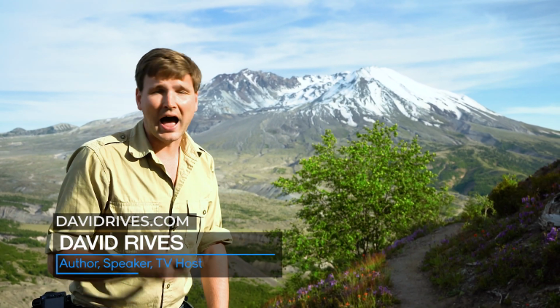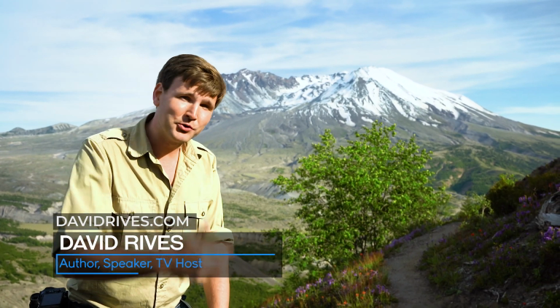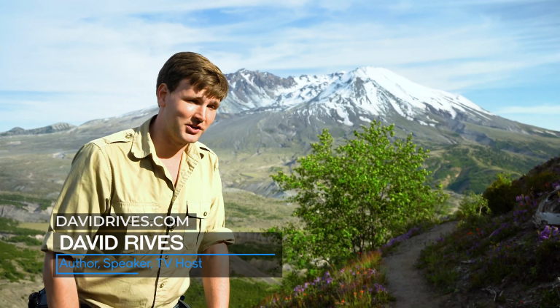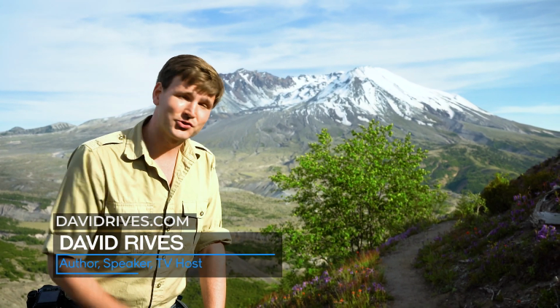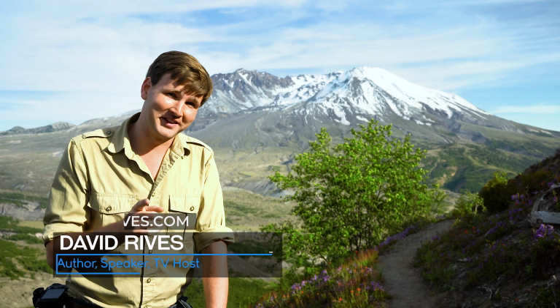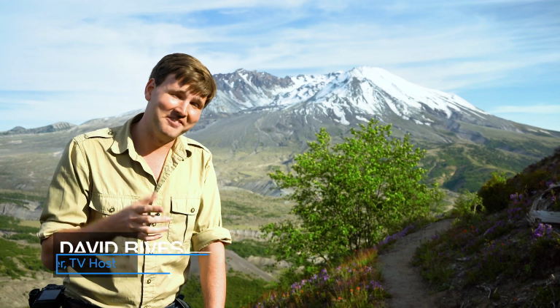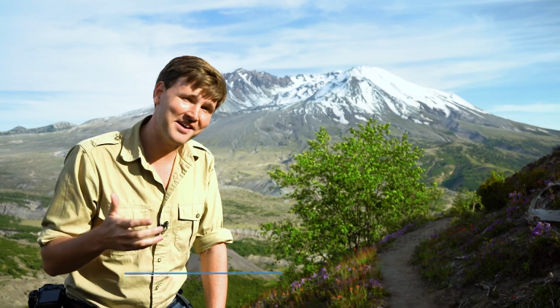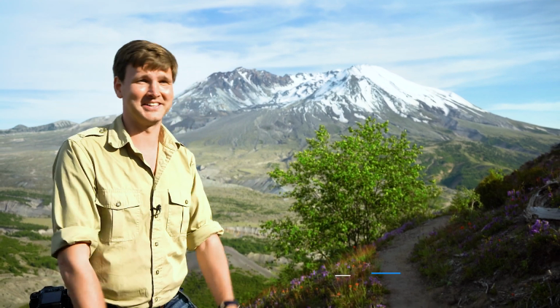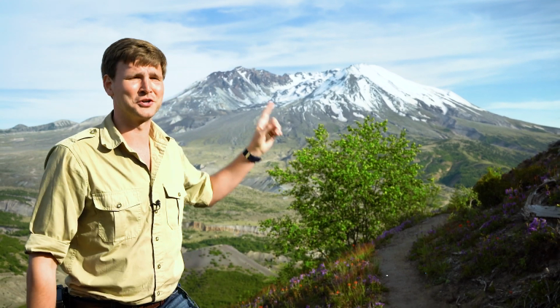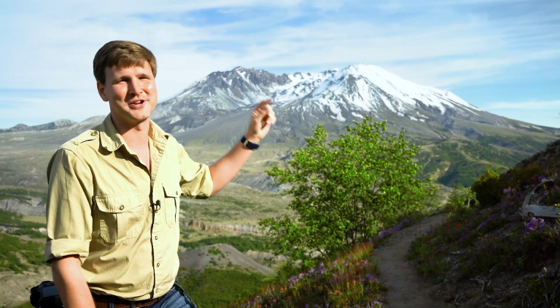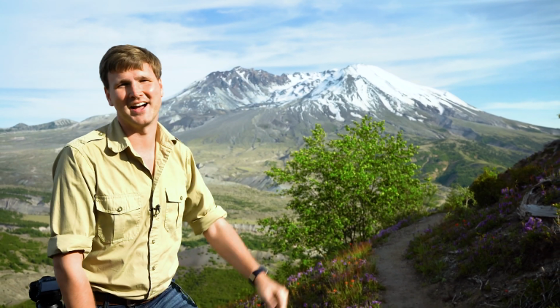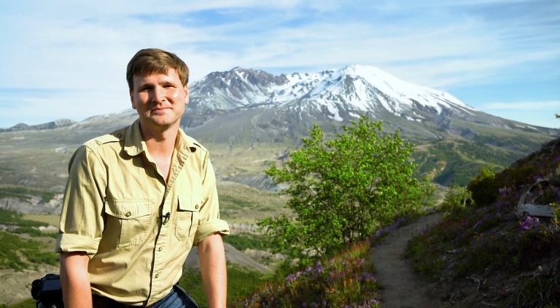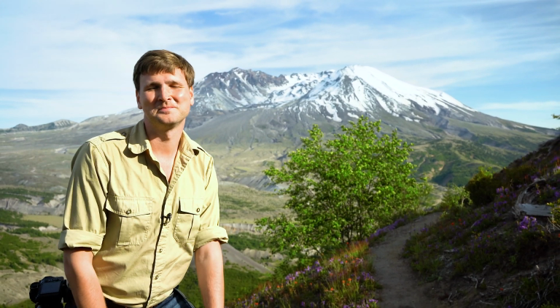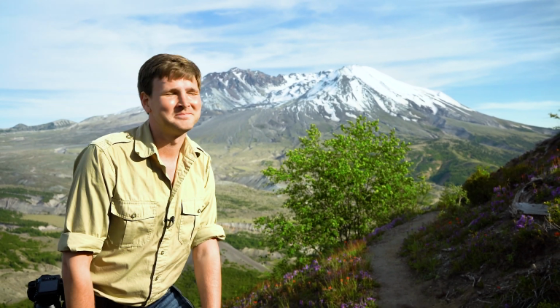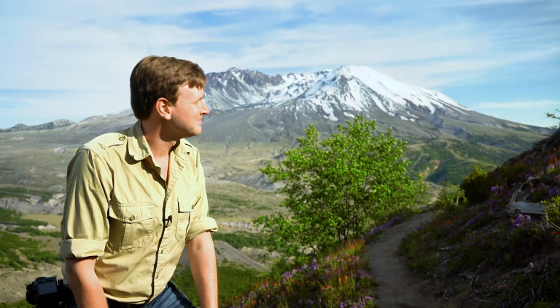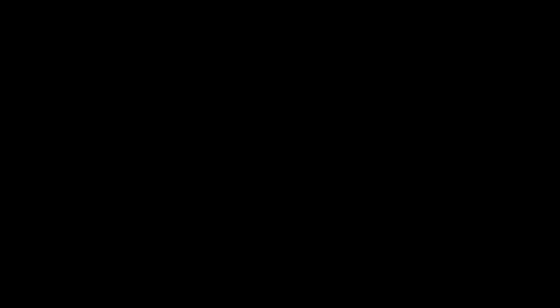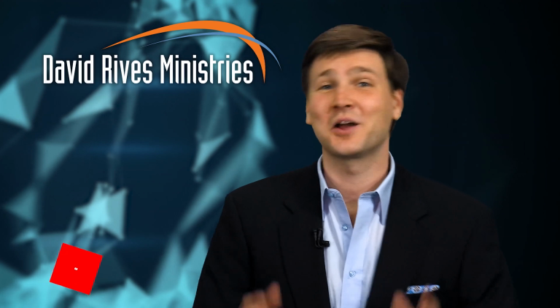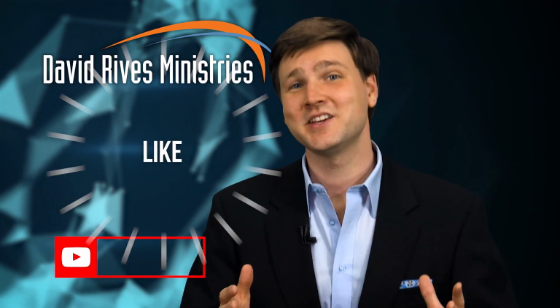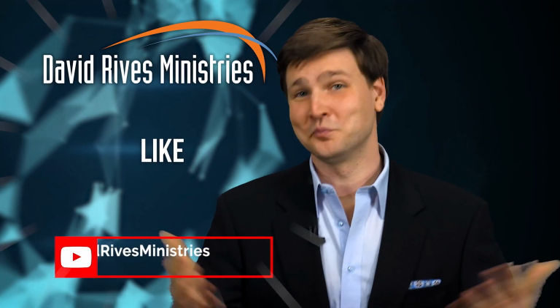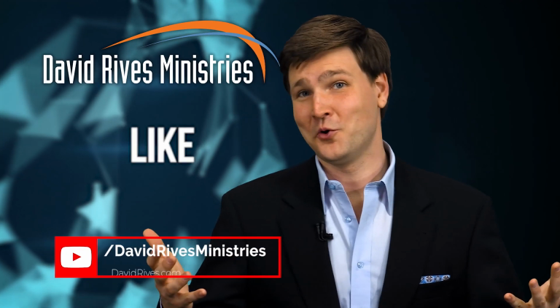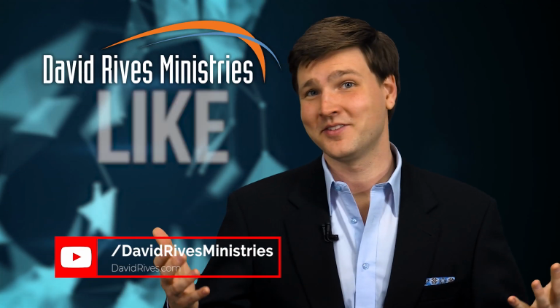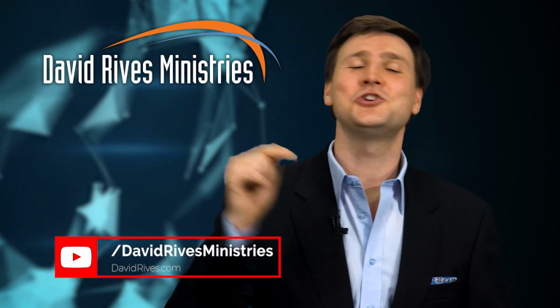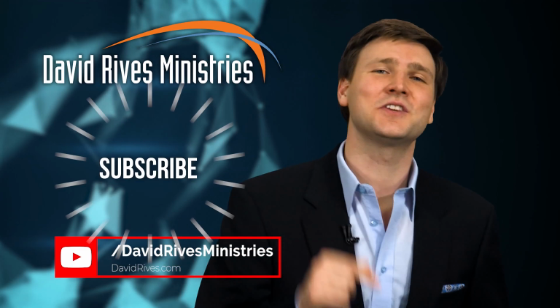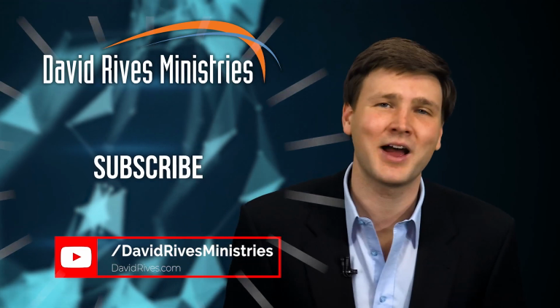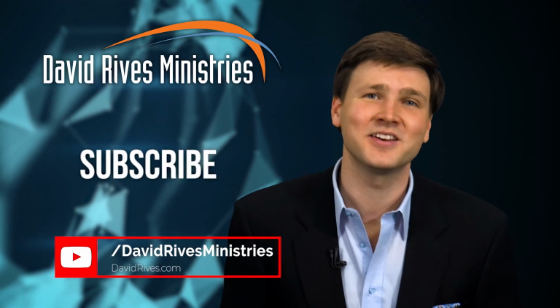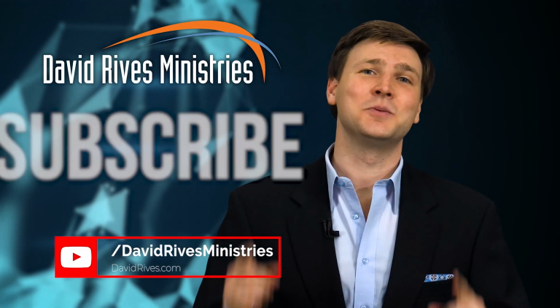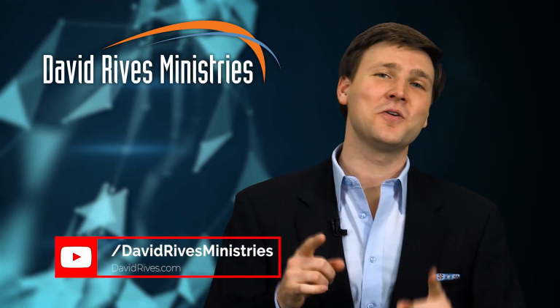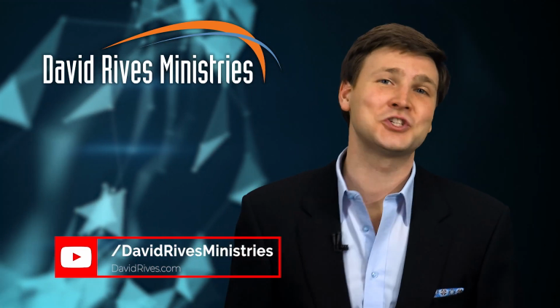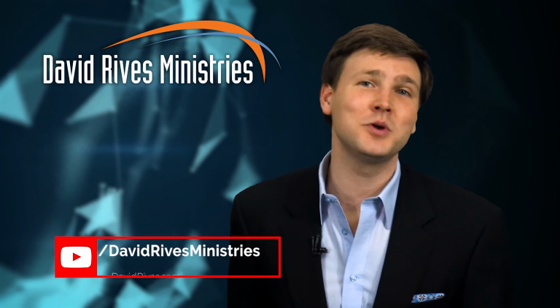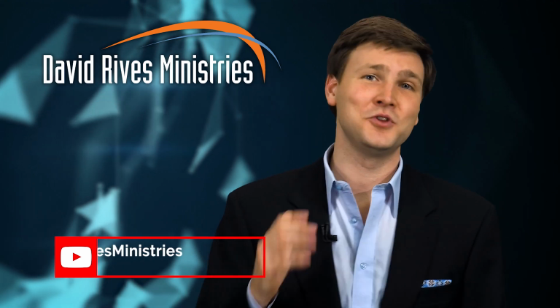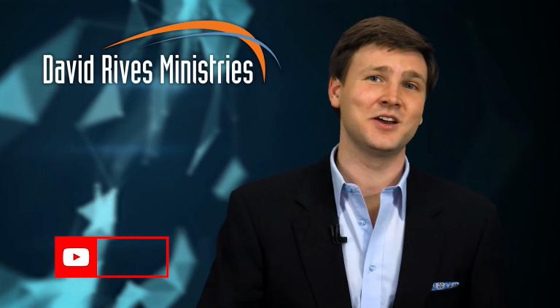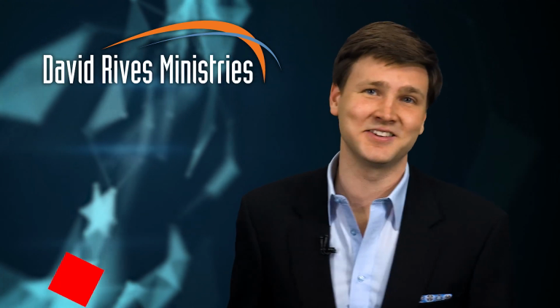I'm David Ricketts. Truly, the heavens declare the glory of God. Like what you're seeing? Want more? Be sure to hit the subscribe button to be notified as soon as we put up new videos and content.